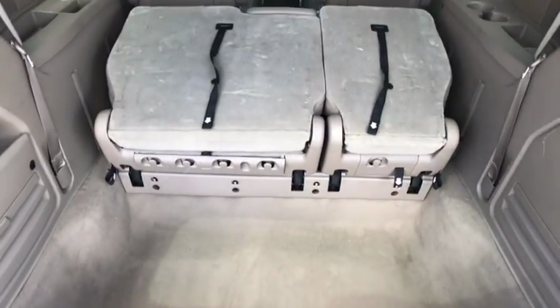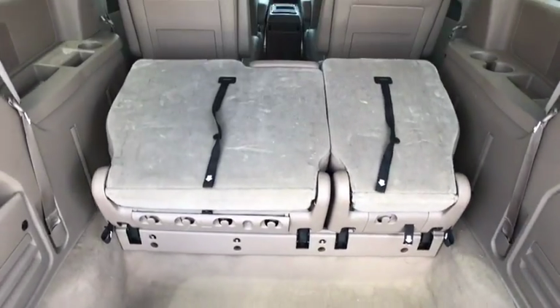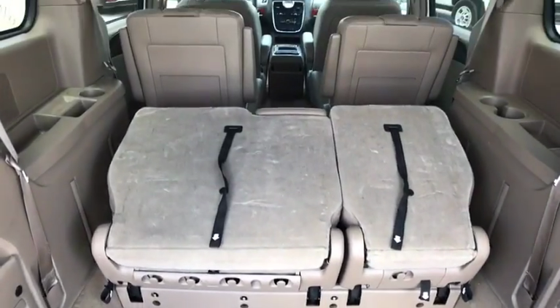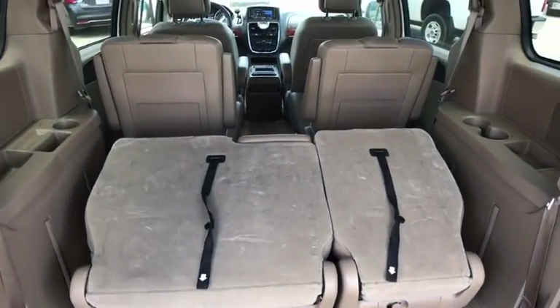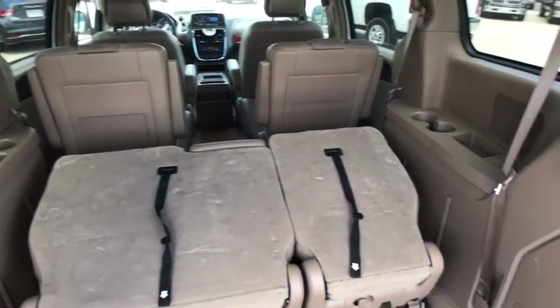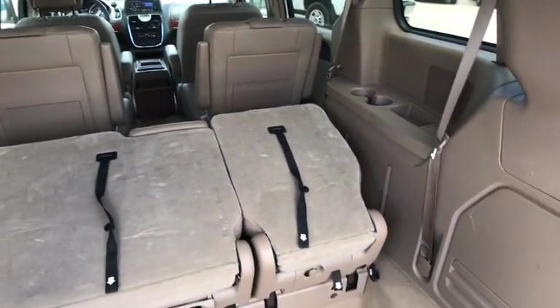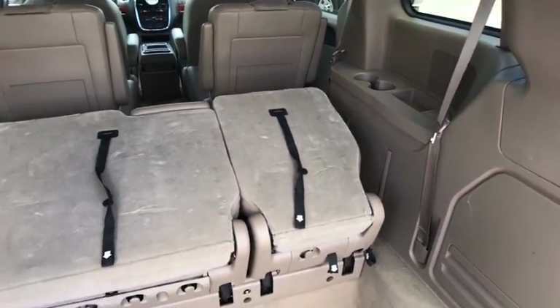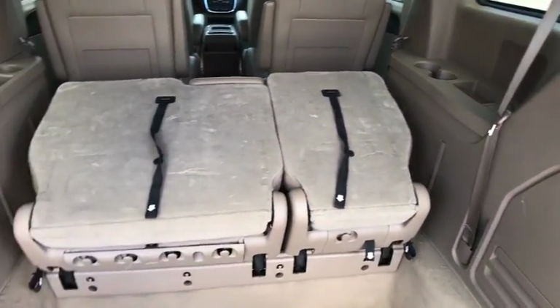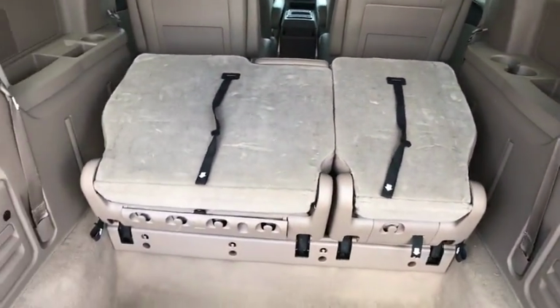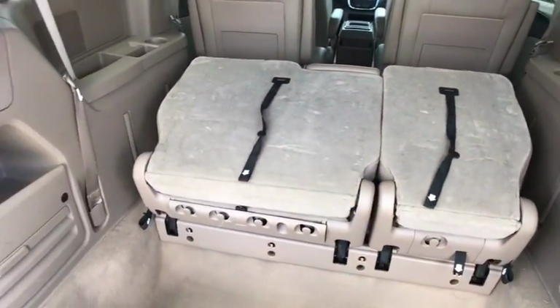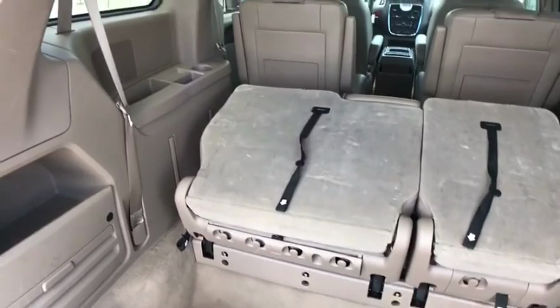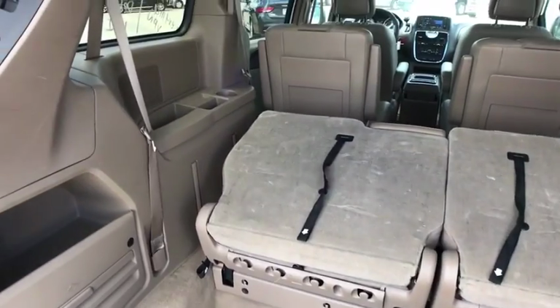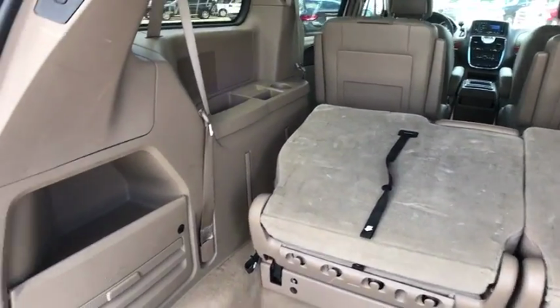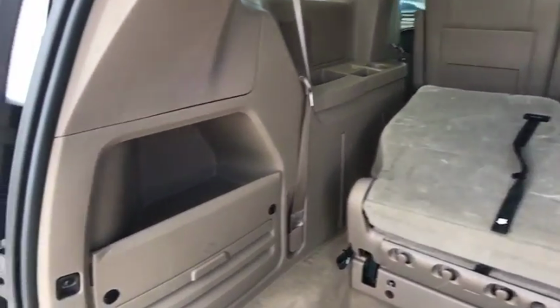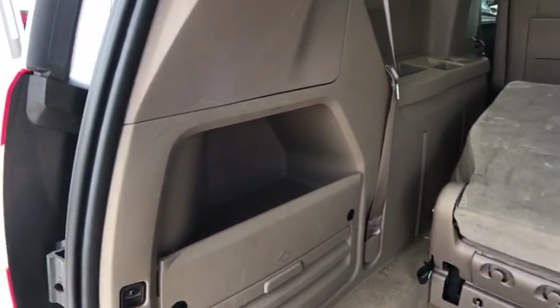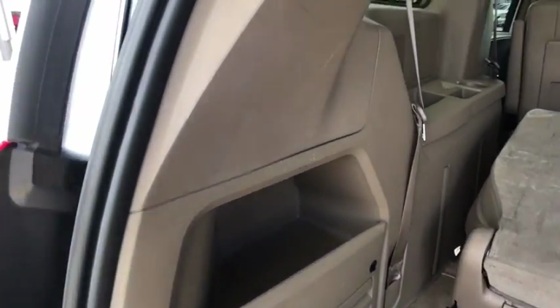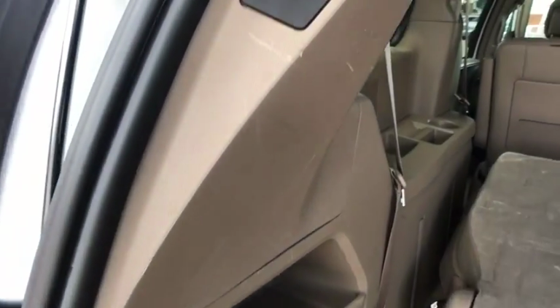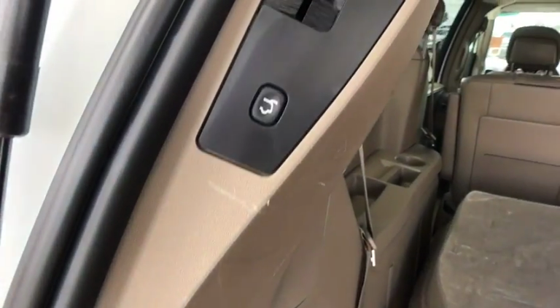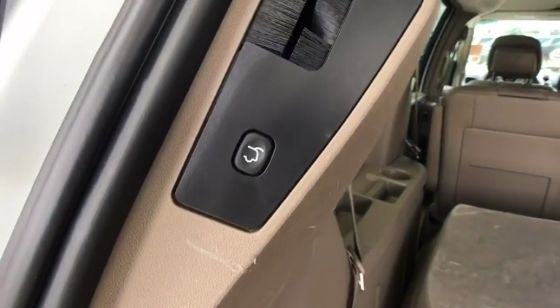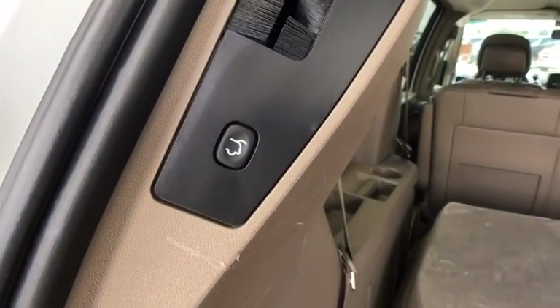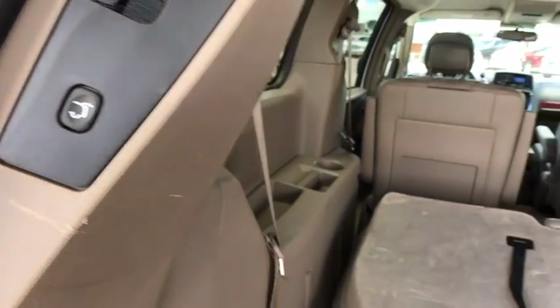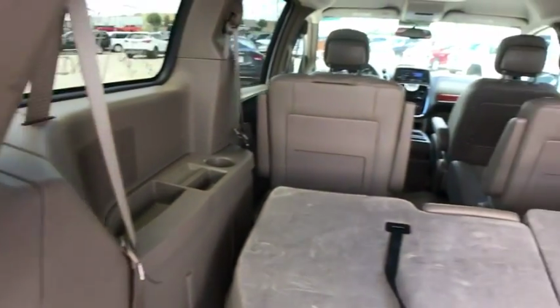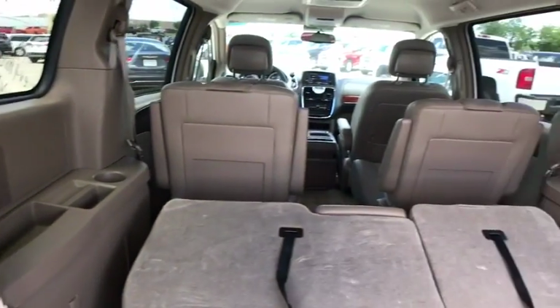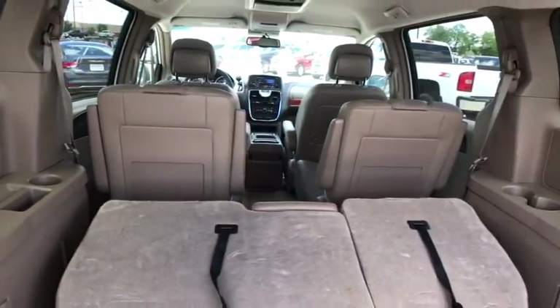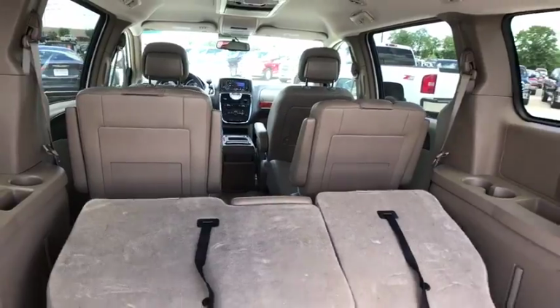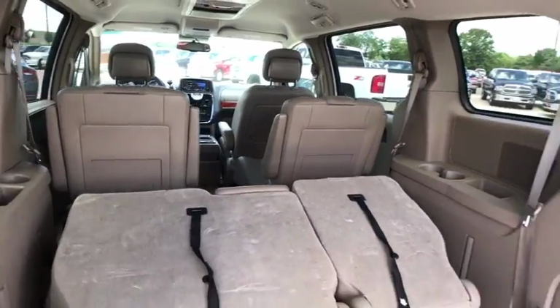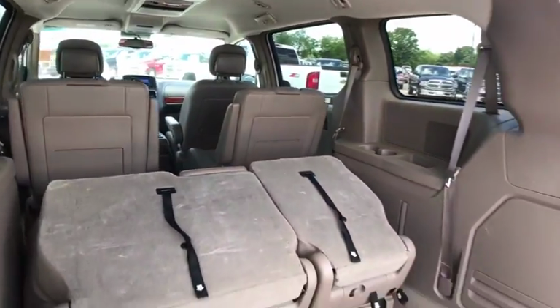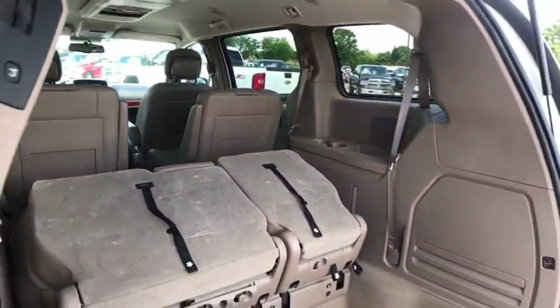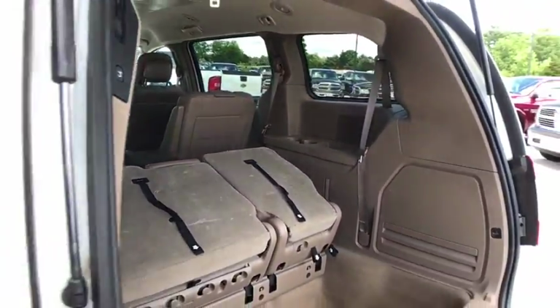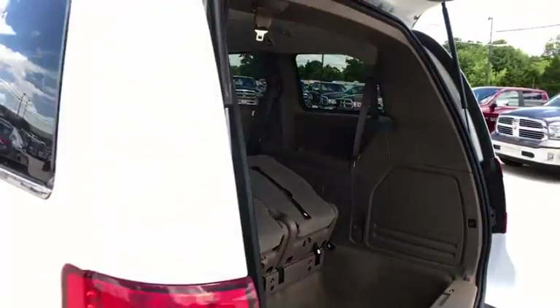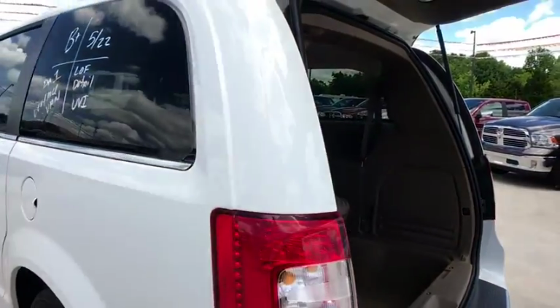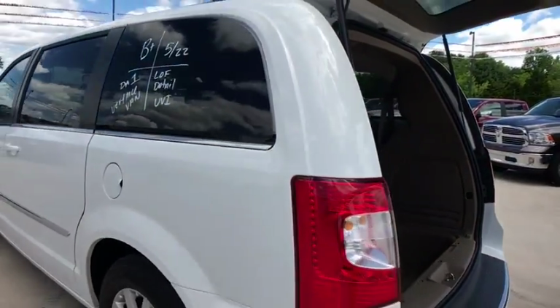Power windows, CD player, rear window defroster, electronic stability control, trip computer, brake assist, overhead console, entertainment system, remote keyless entry, tachometer, panic alarm.